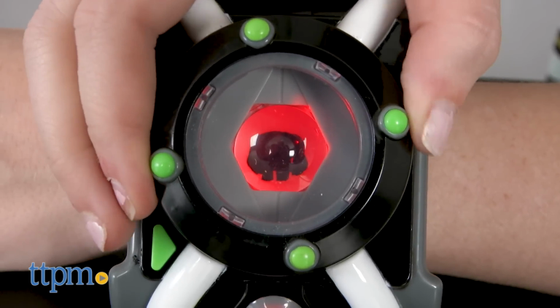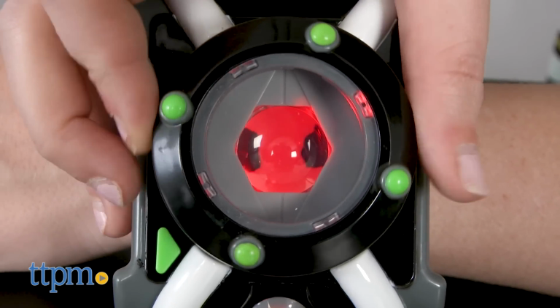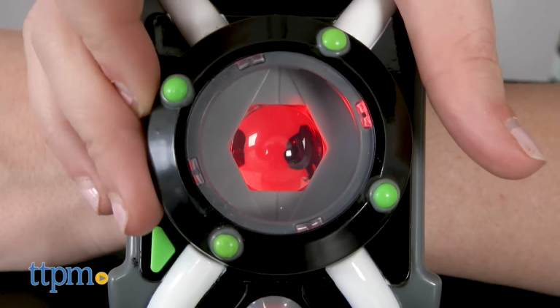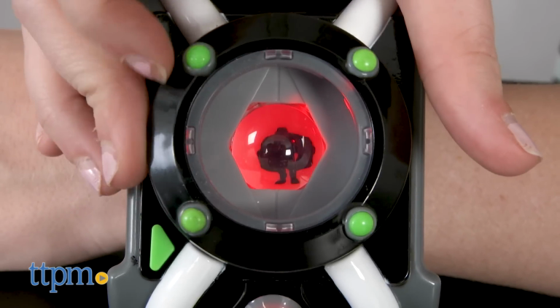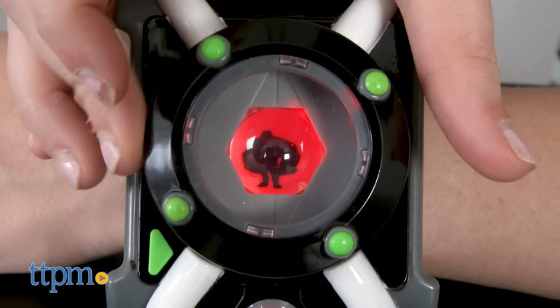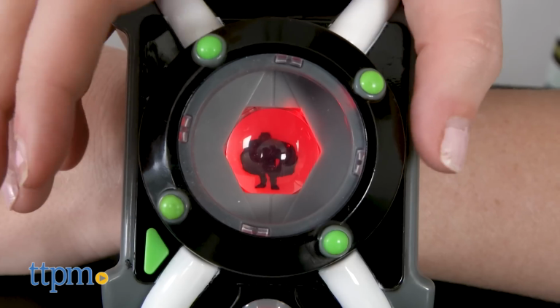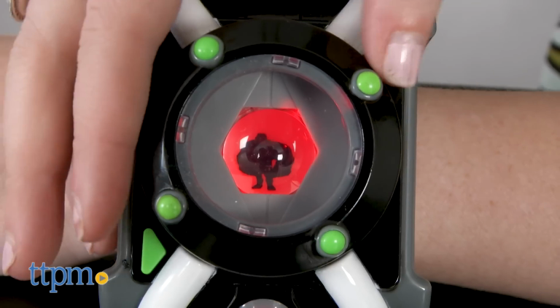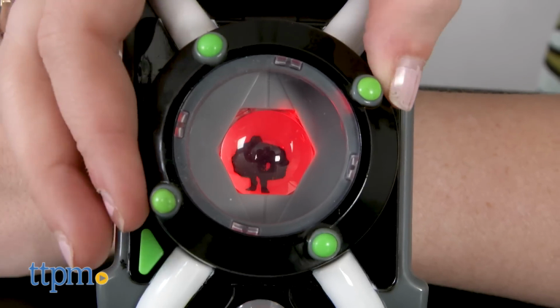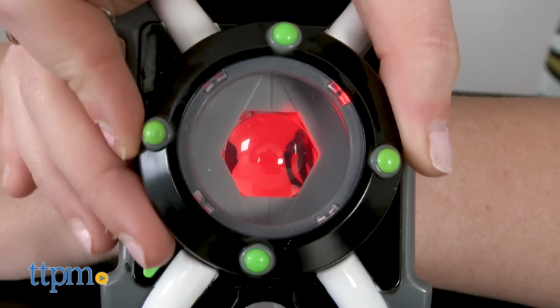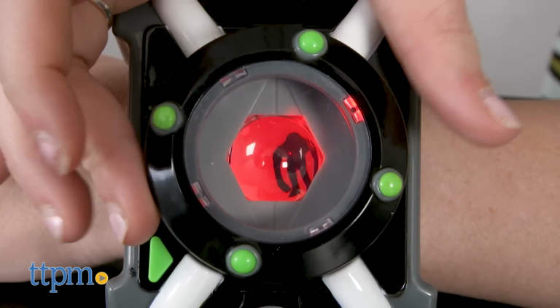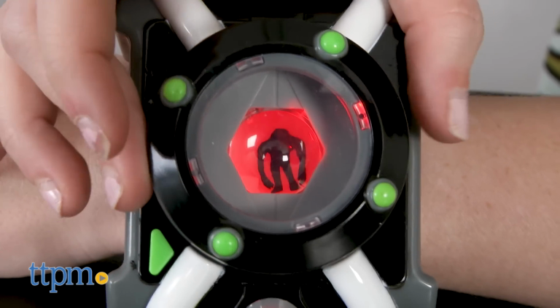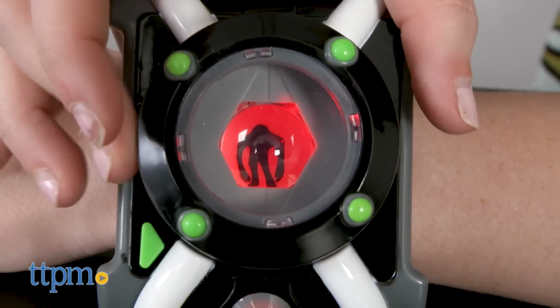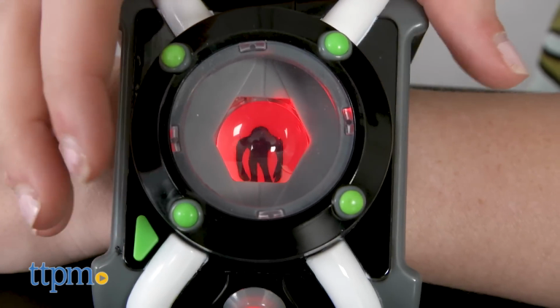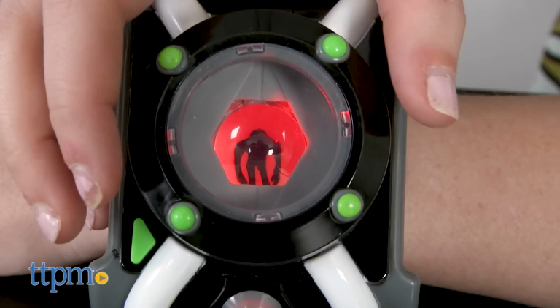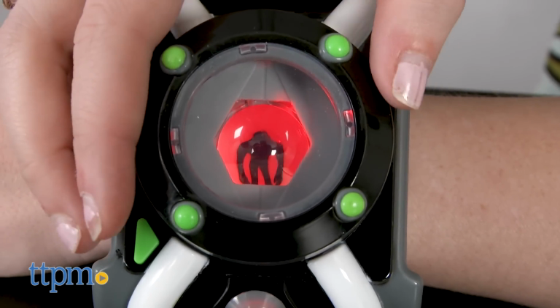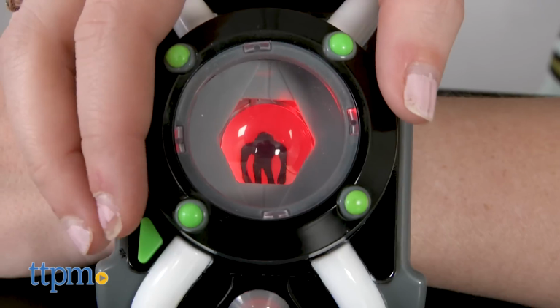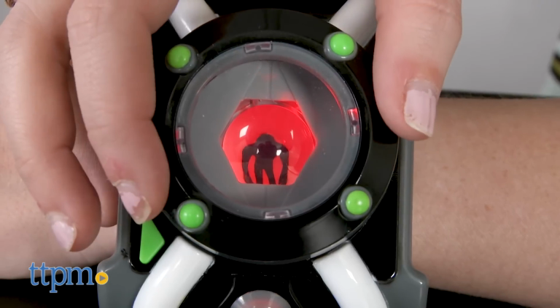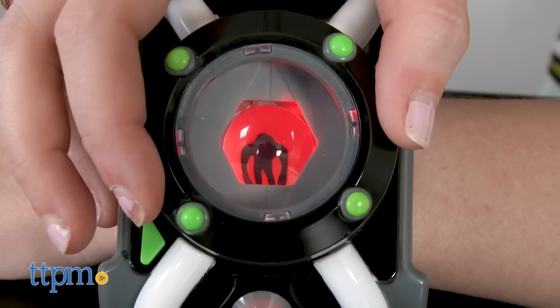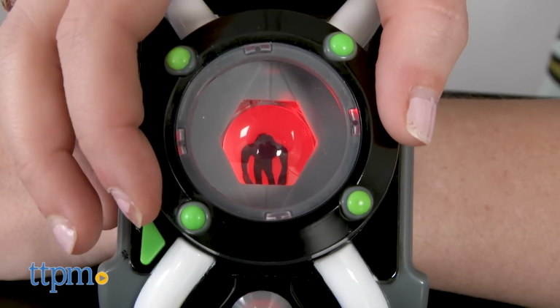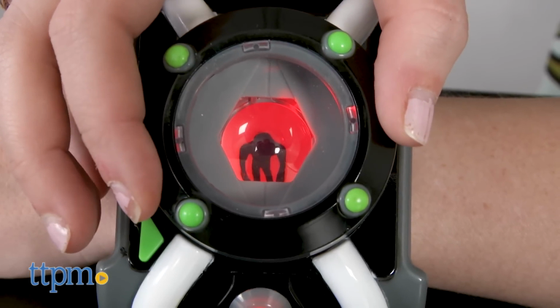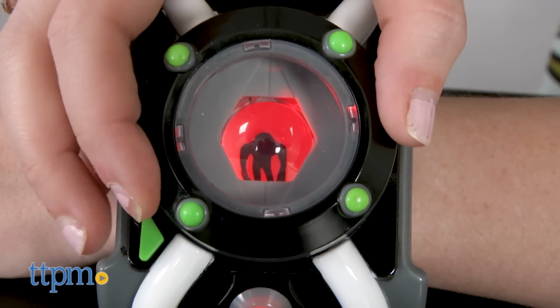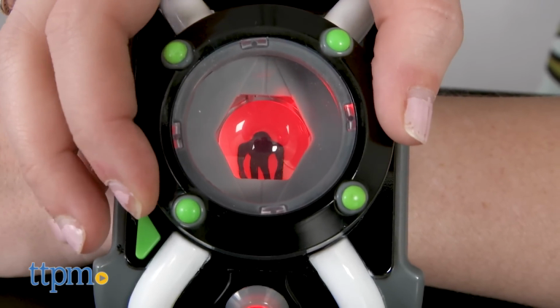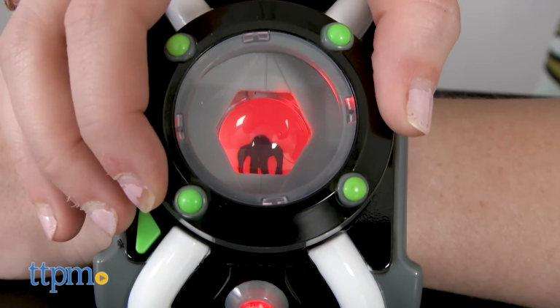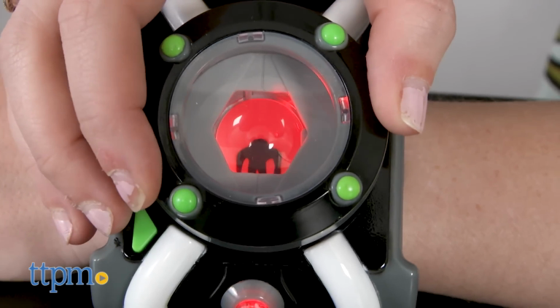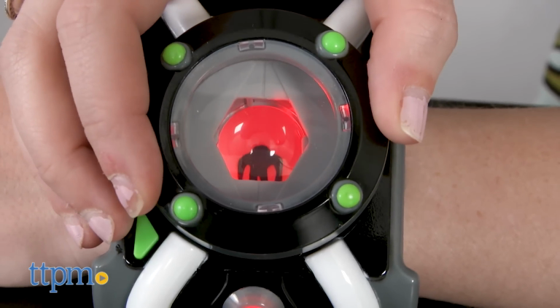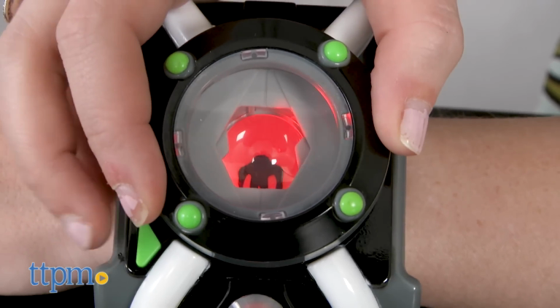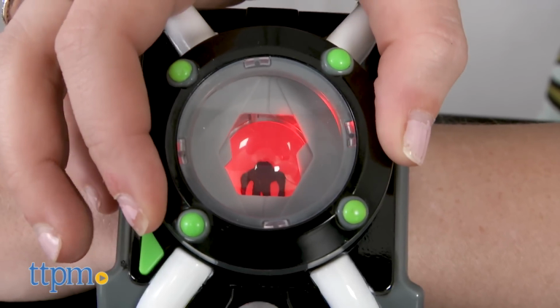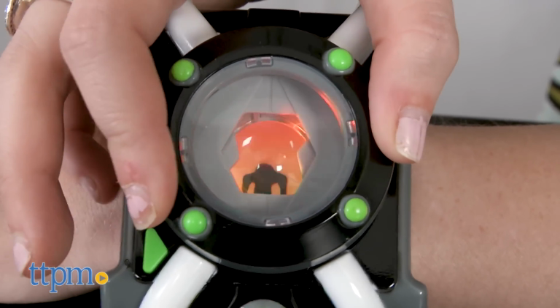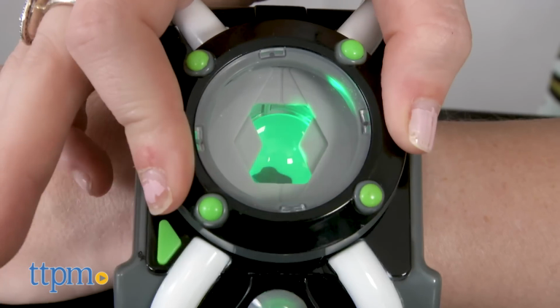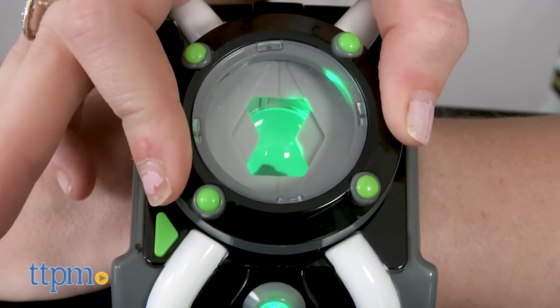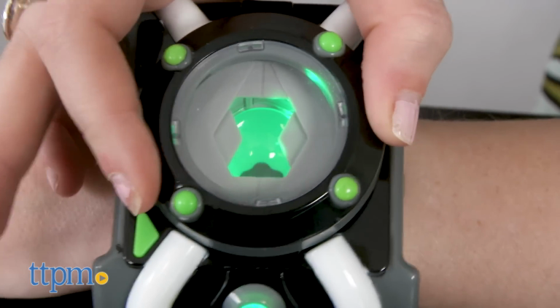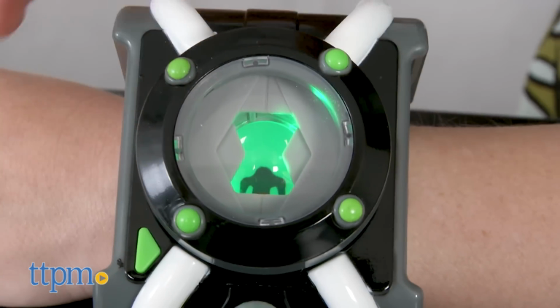As you turn the dial, you'll see the silhouette of each of Ben's 10 aliens, such as Diamond Head, Gray Matter, Overflow, Upgrade, and more. To choose your alien, push down on the dial and begin play.